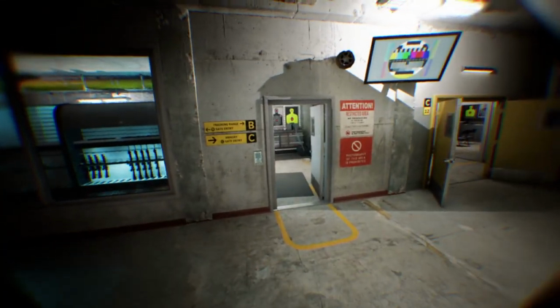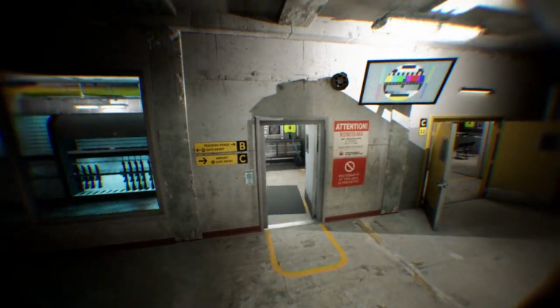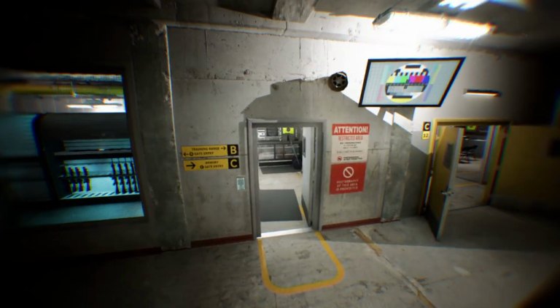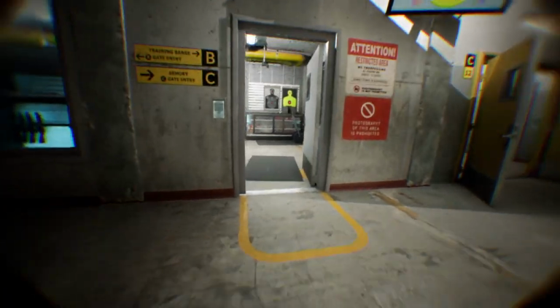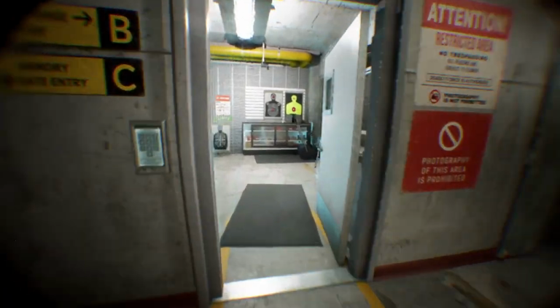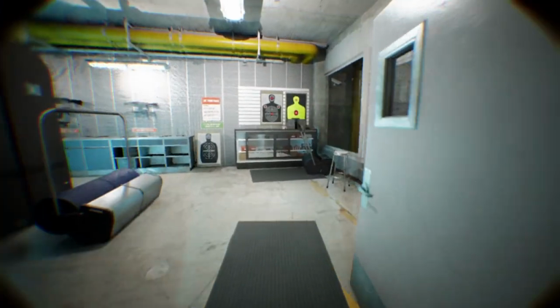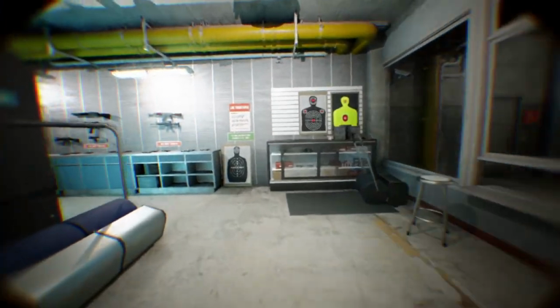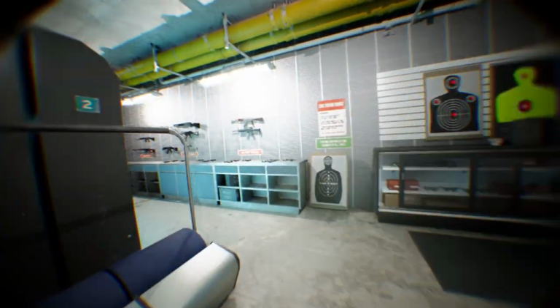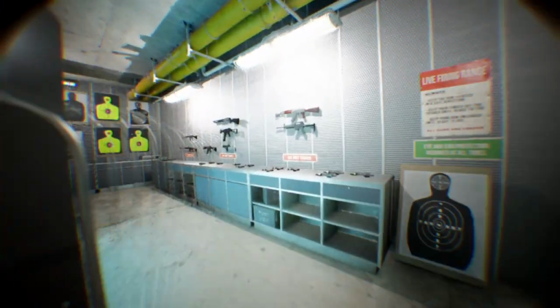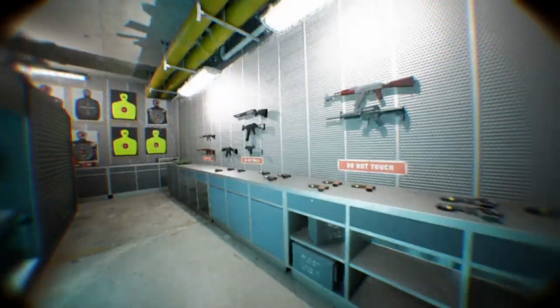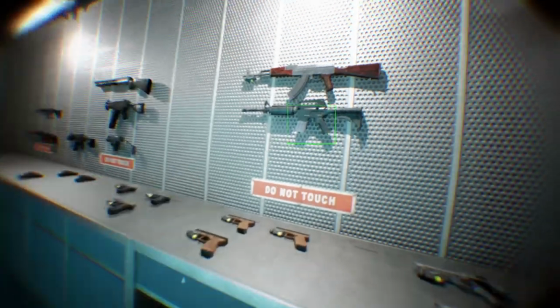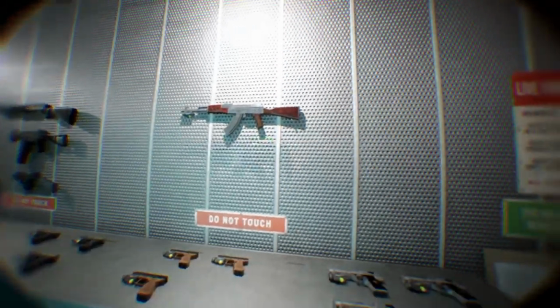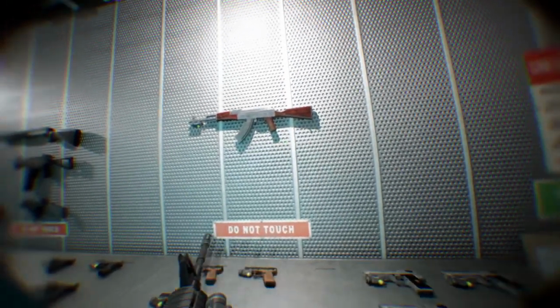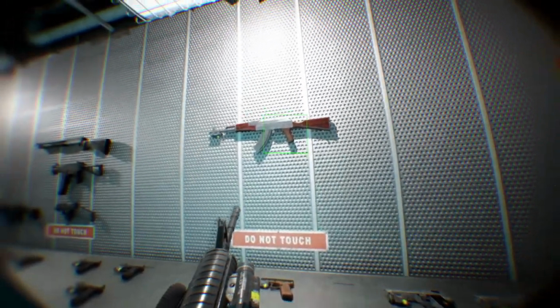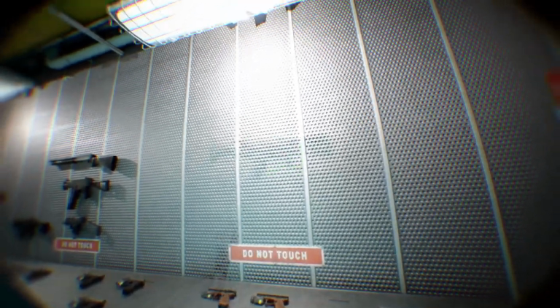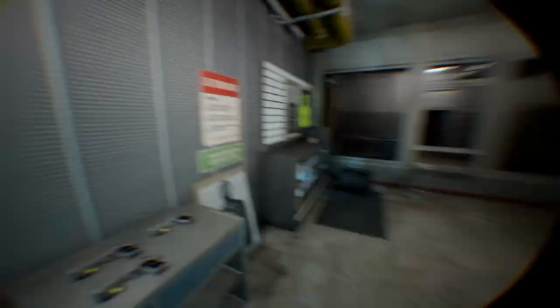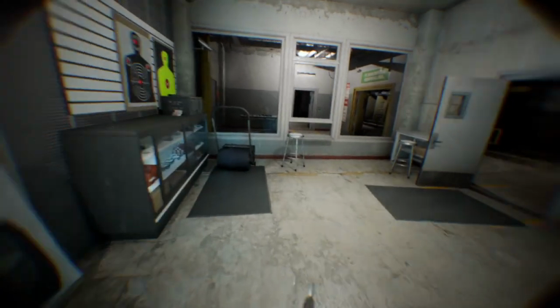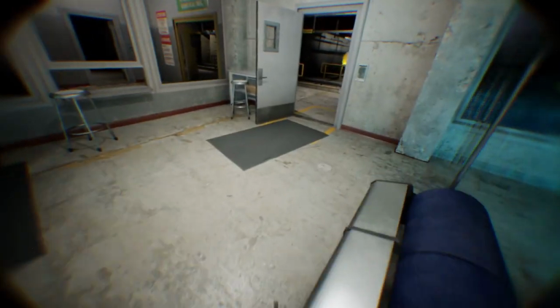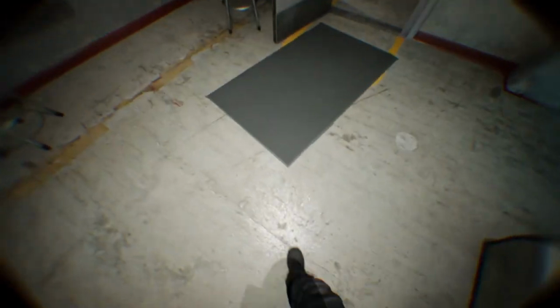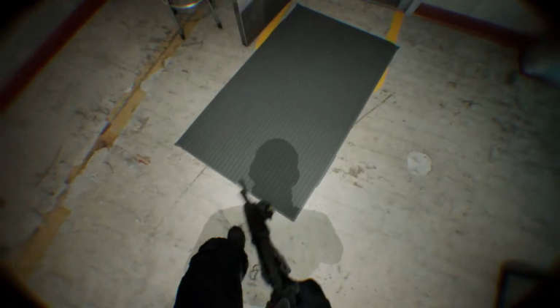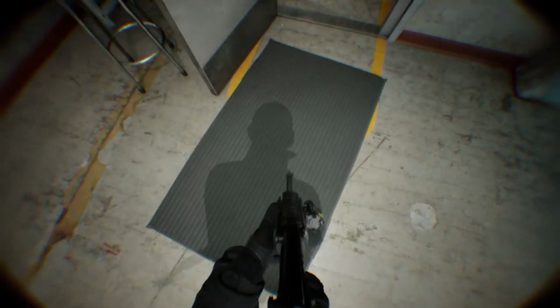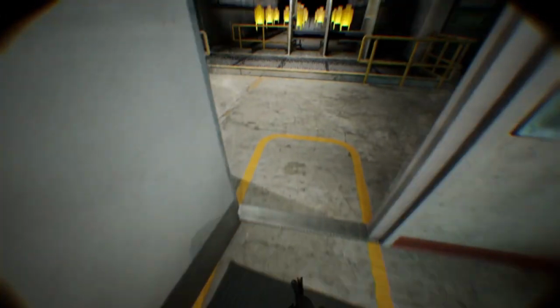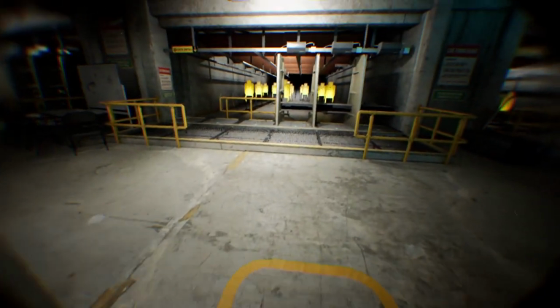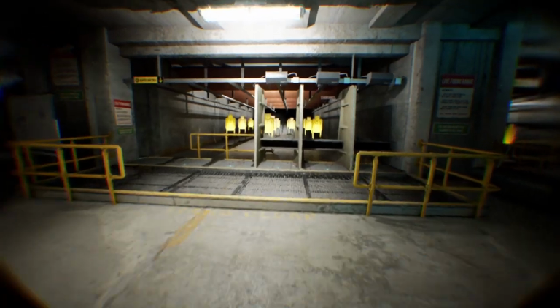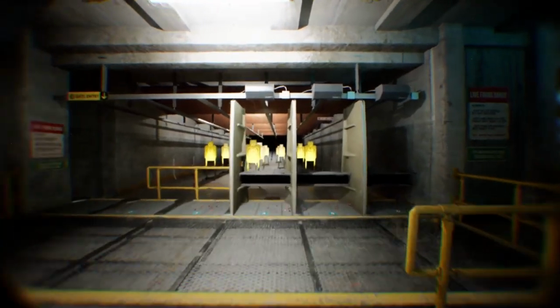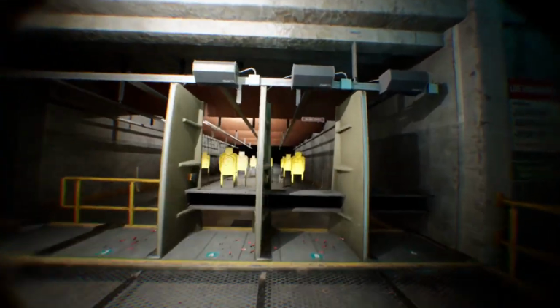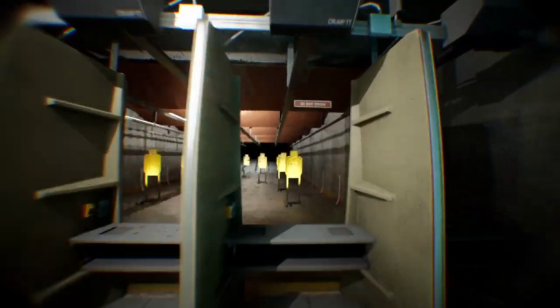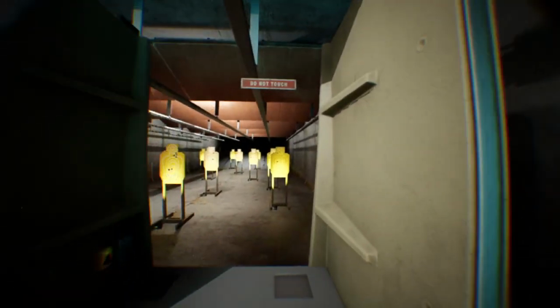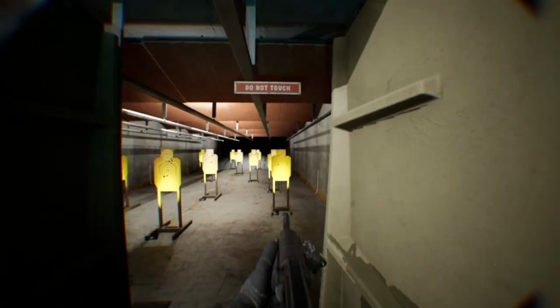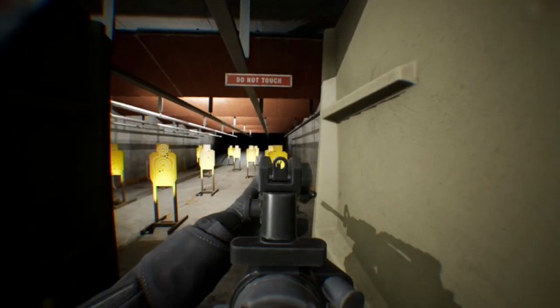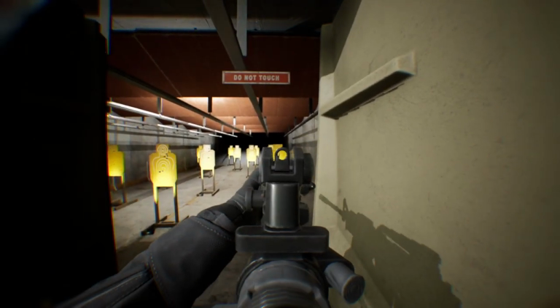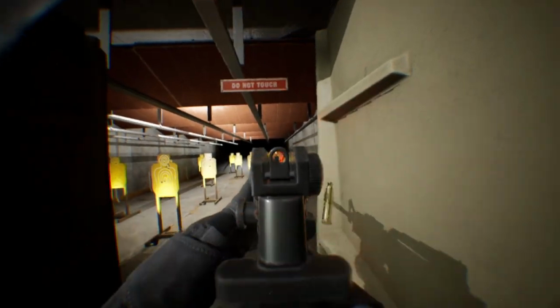Welcome to the range. I'm Julie Gallup, the captain. We'll learn important firearm safety rules as well as range rules to make sure that you're prepared.